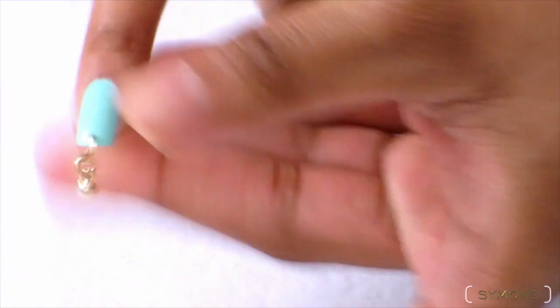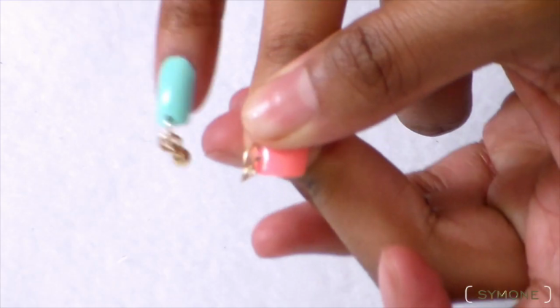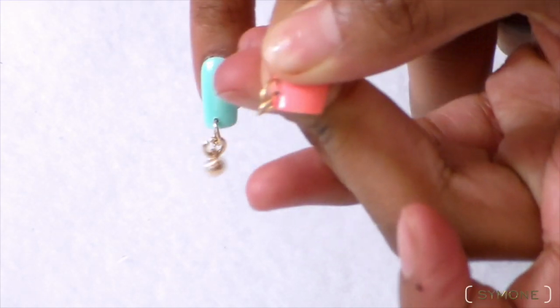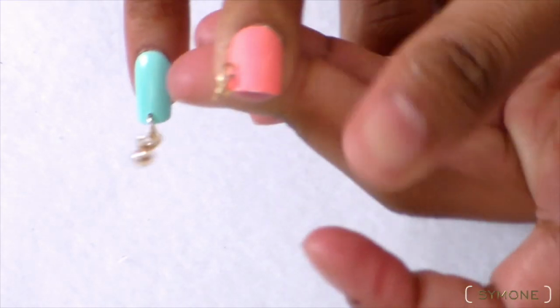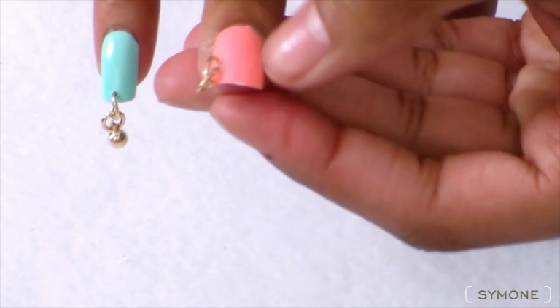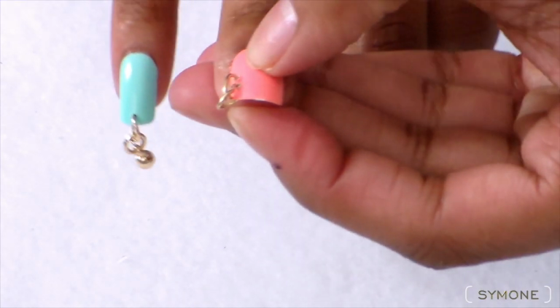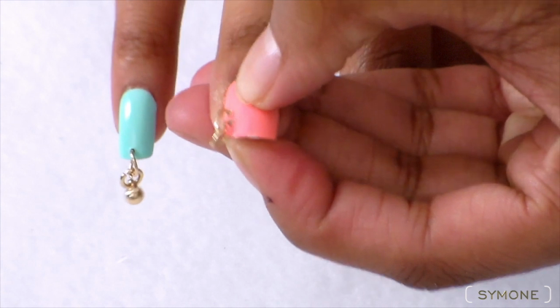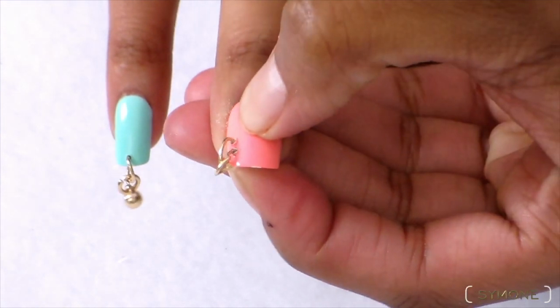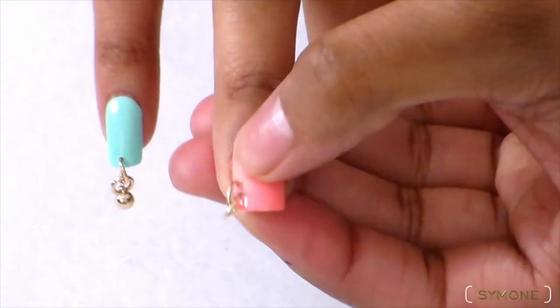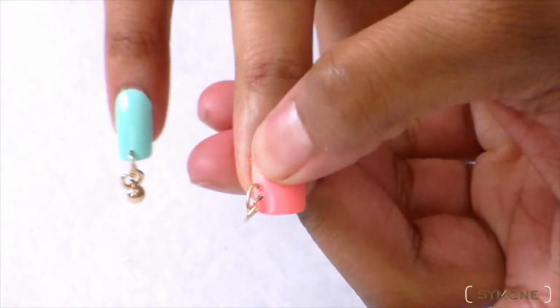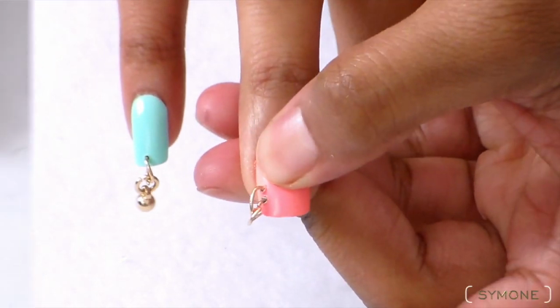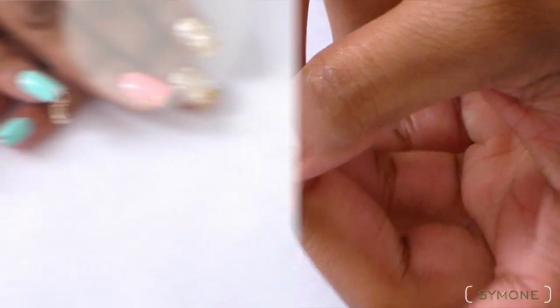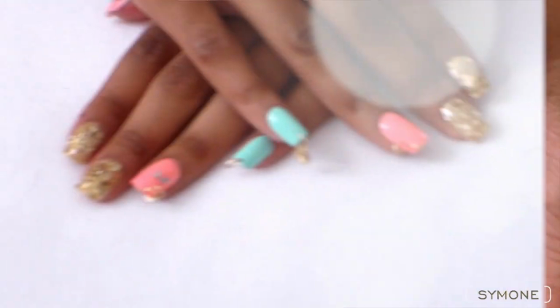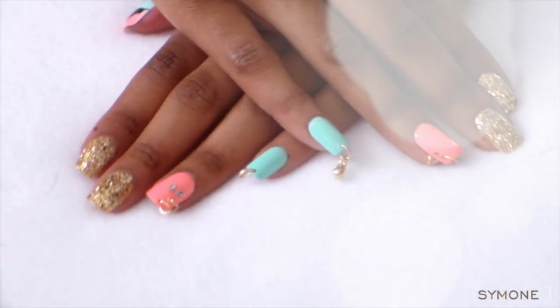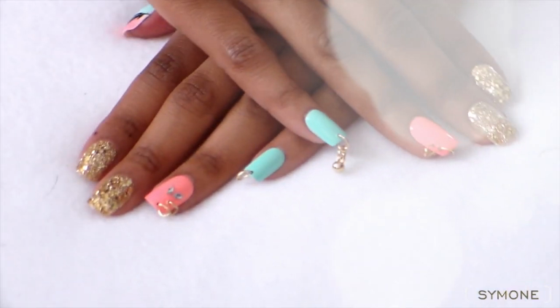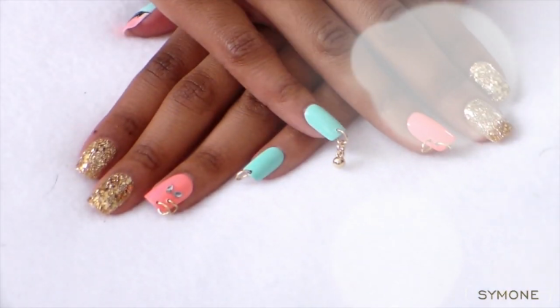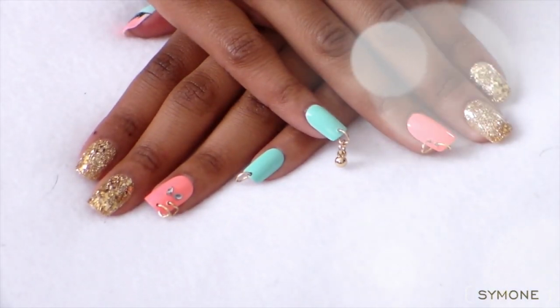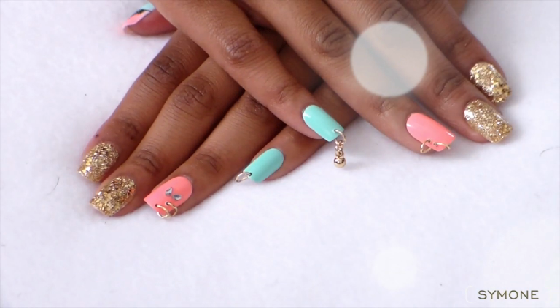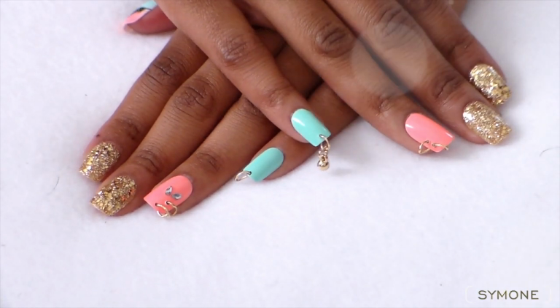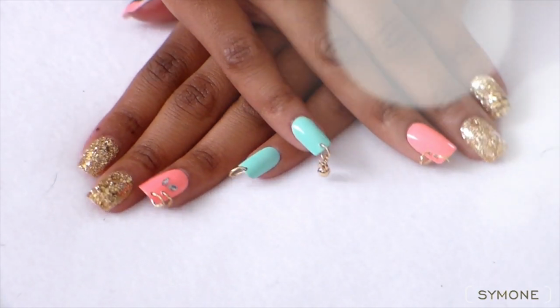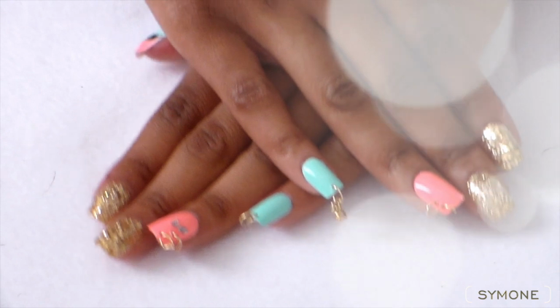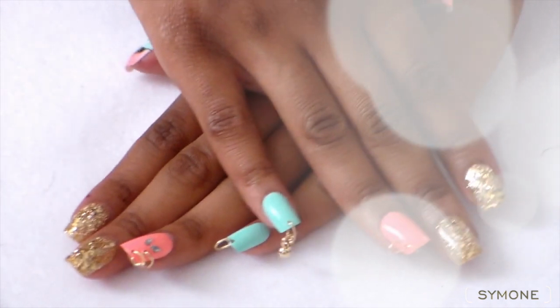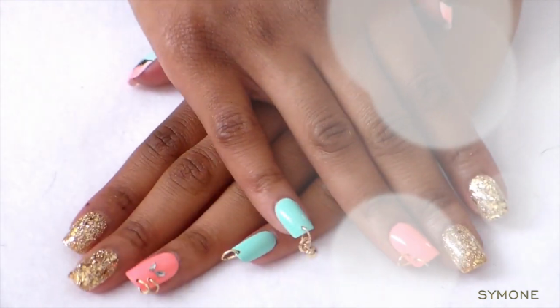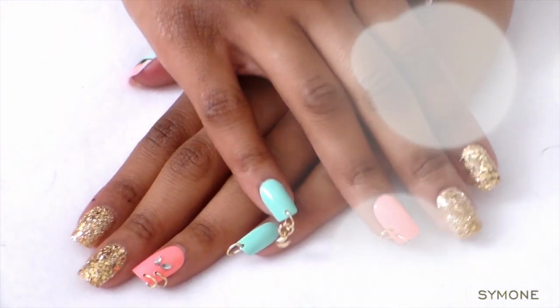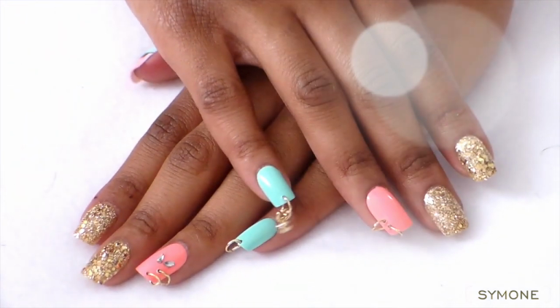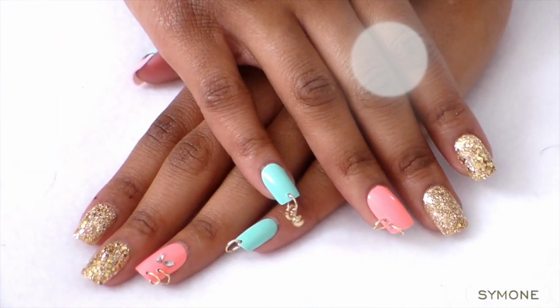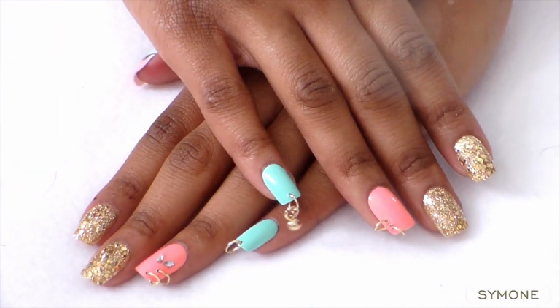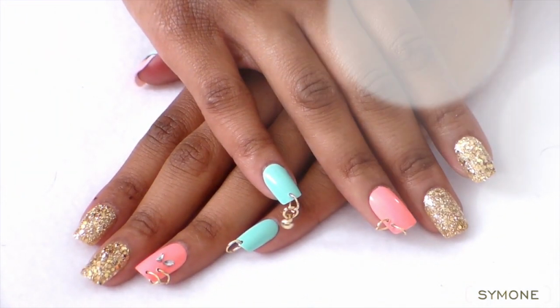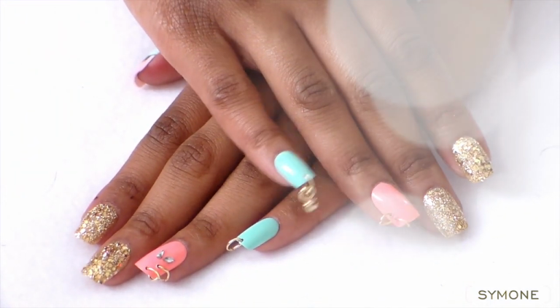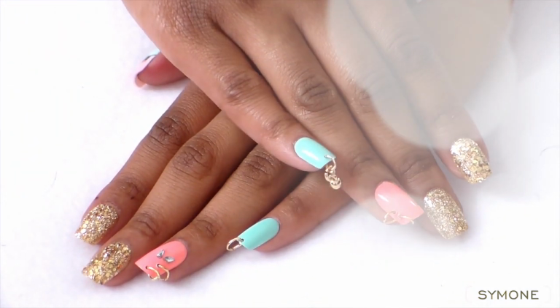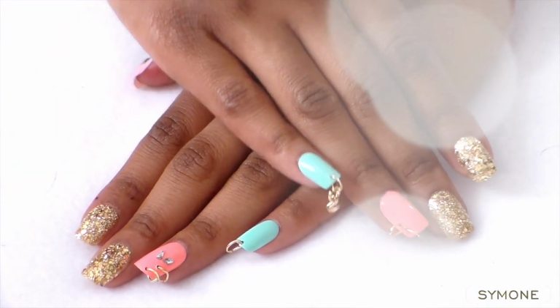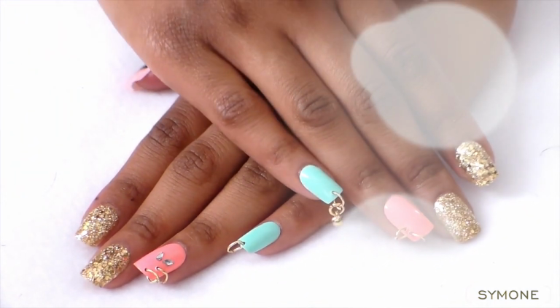And there you go — you have some ghetto fabulous ratchet nail piercings going on! I hope you all will like the tutorial. Make sure you give this video a thumbs up, subscribe, and I'll see you guys later. Bye!